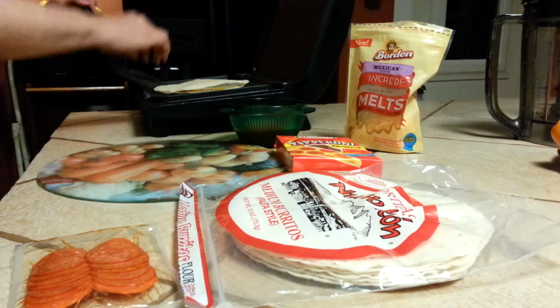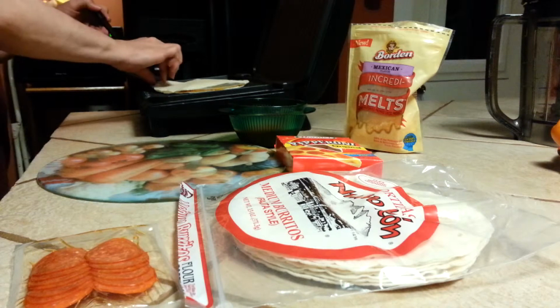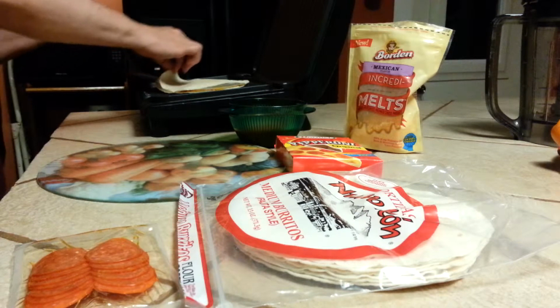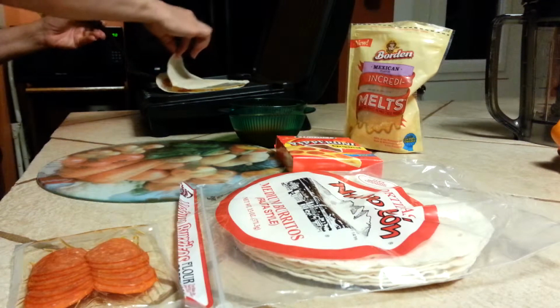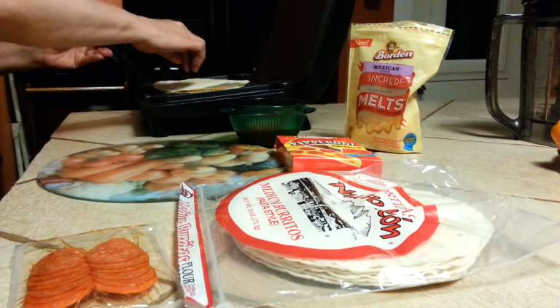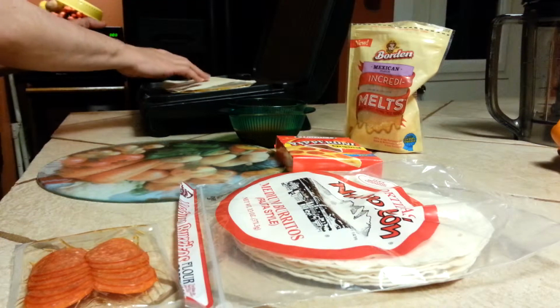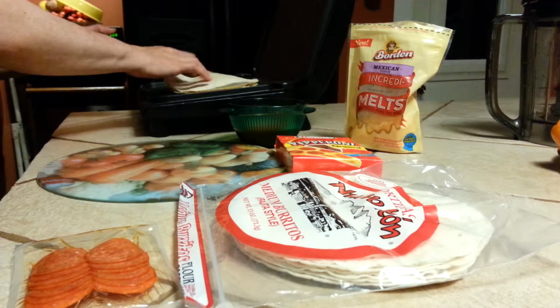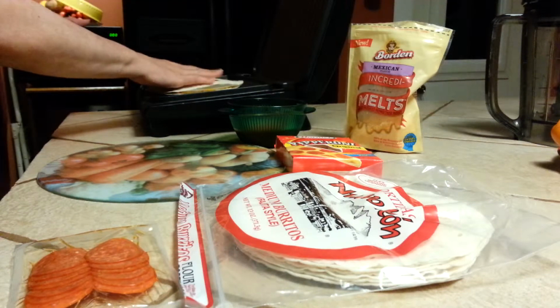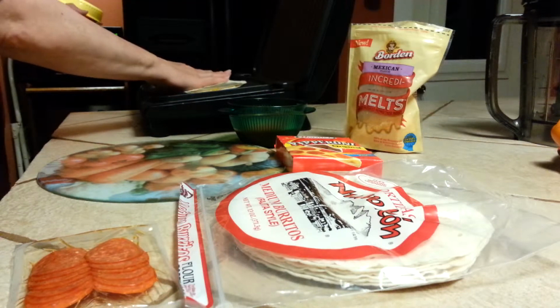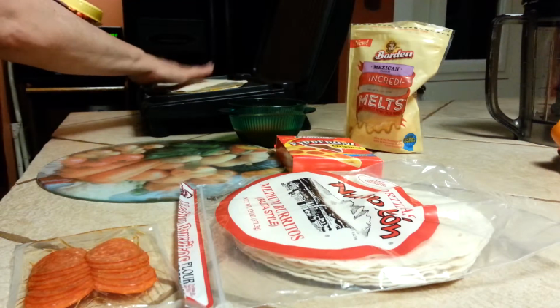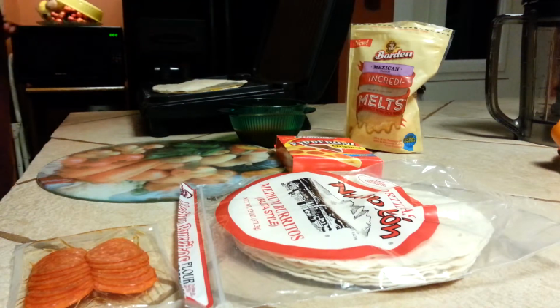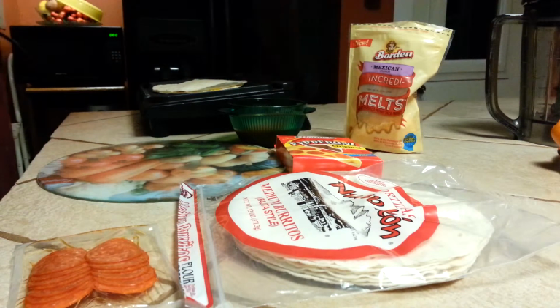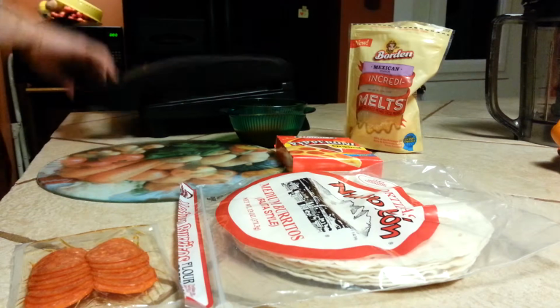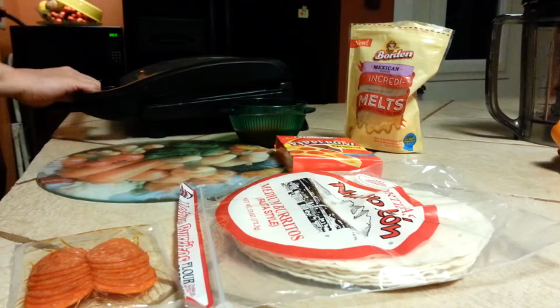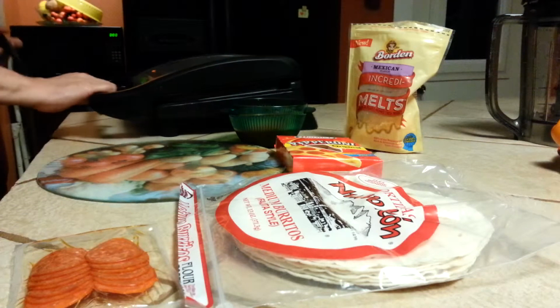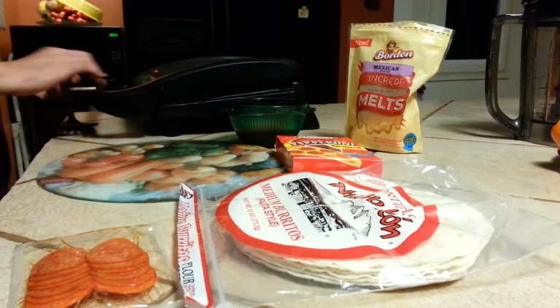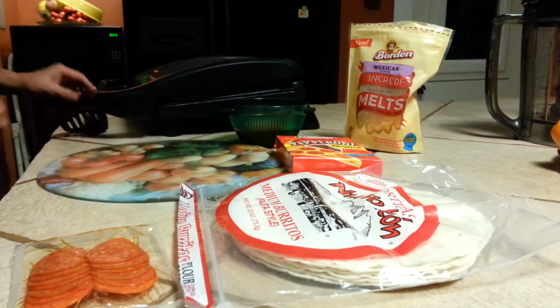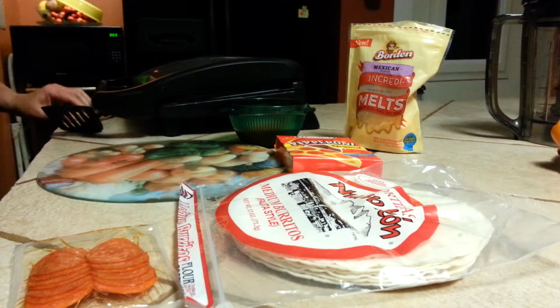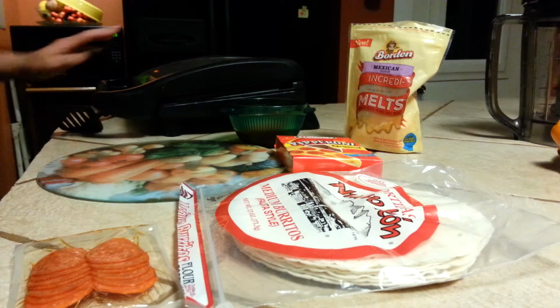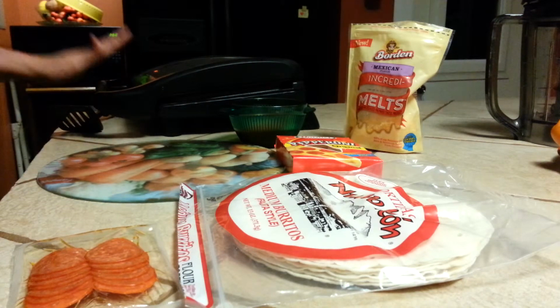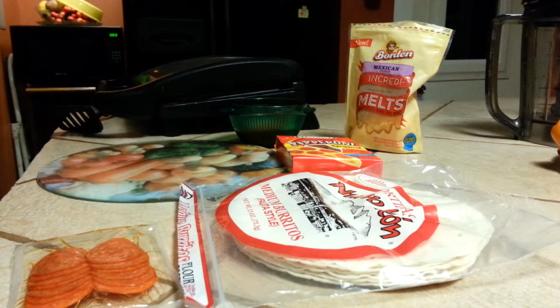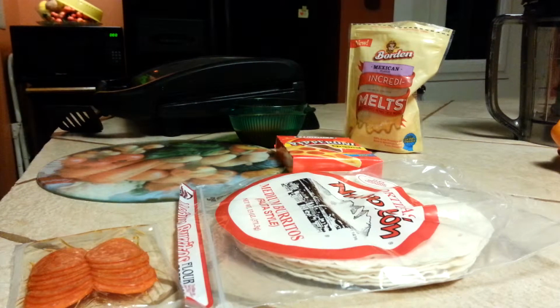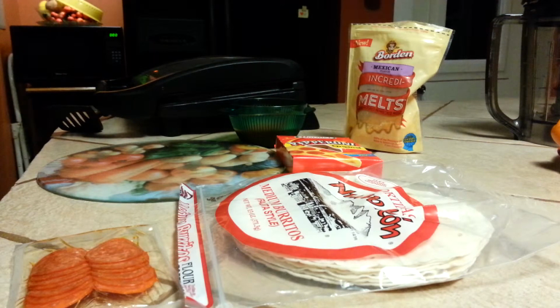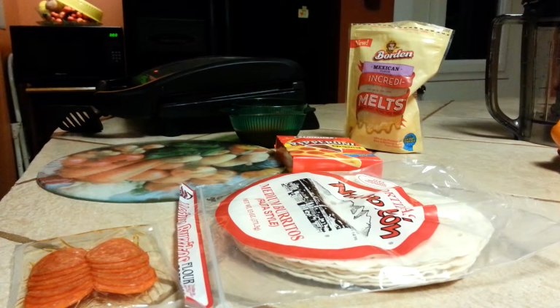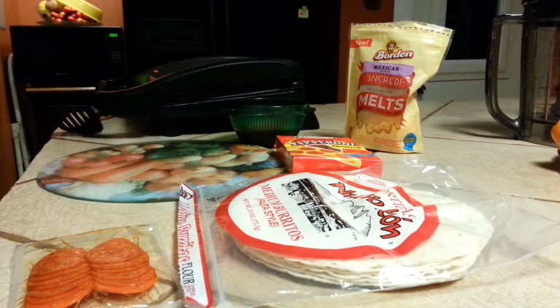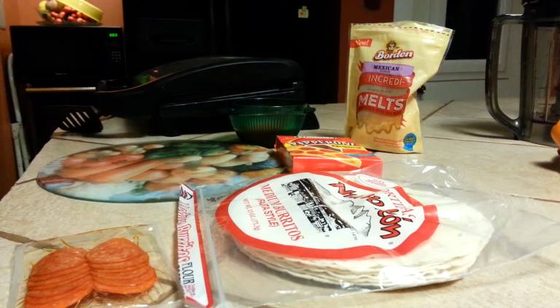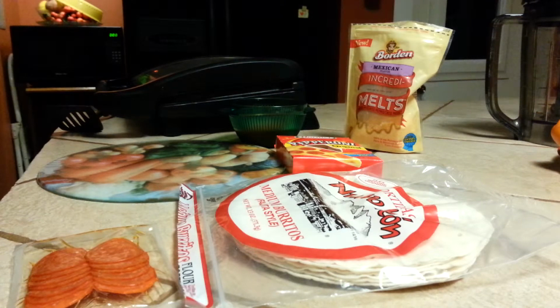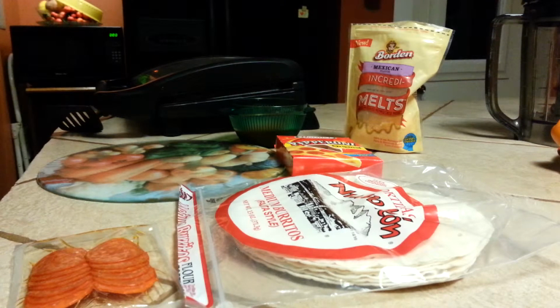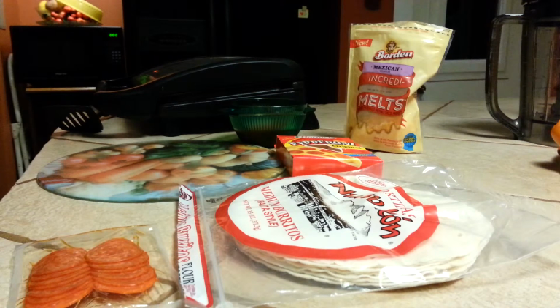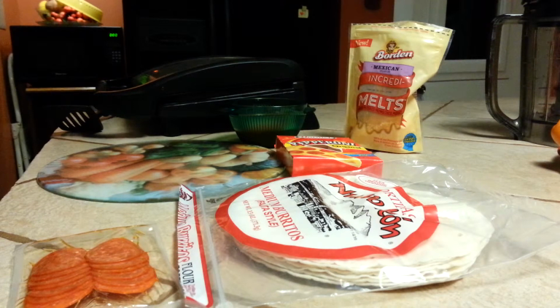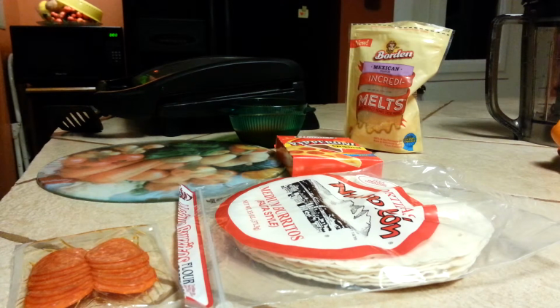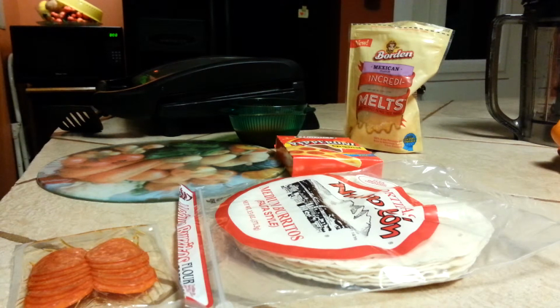Just going to check this — cheese is getting all melty. Just want to make sure we're not burning anything. Going to take another minute or so.